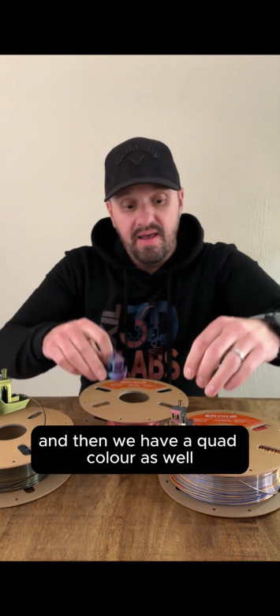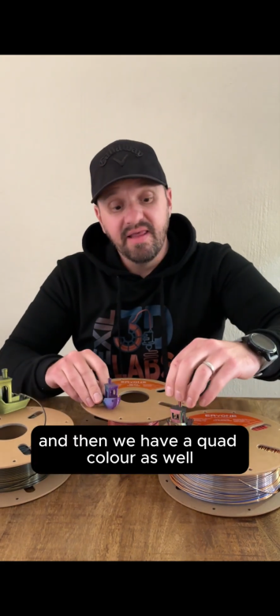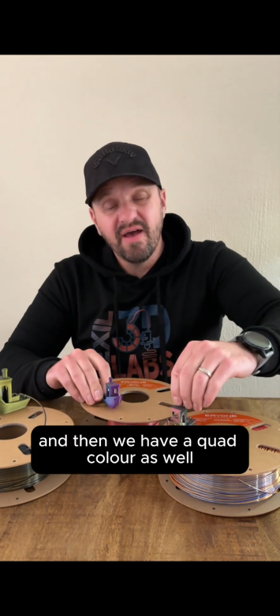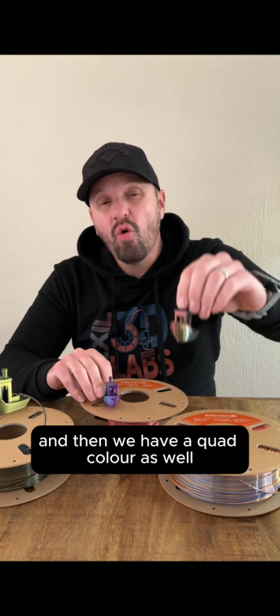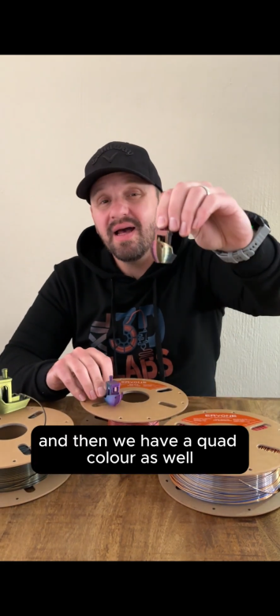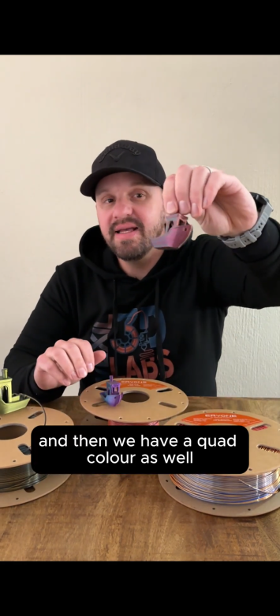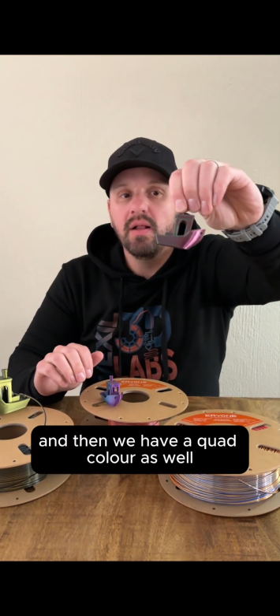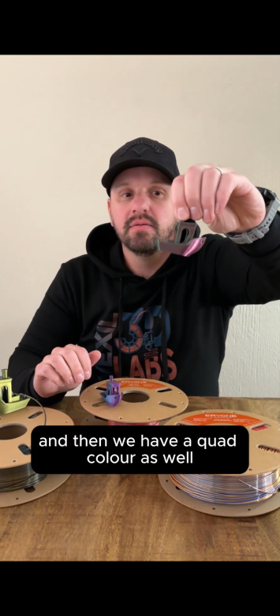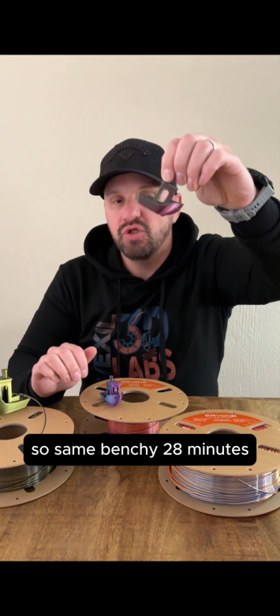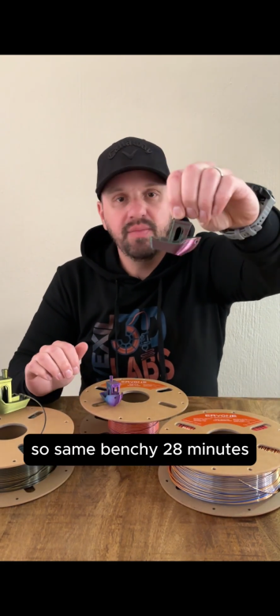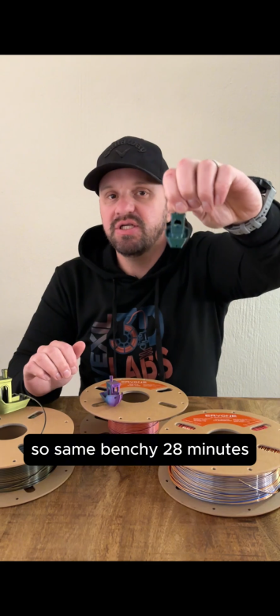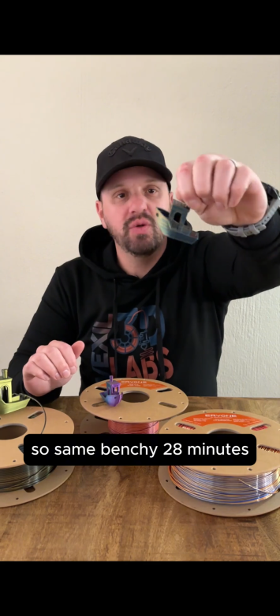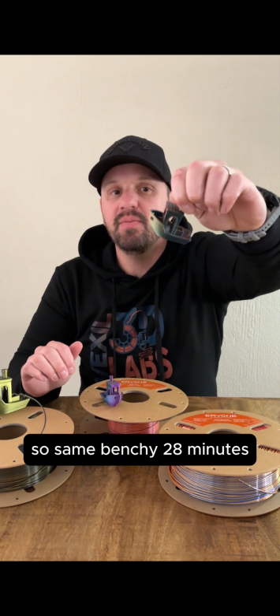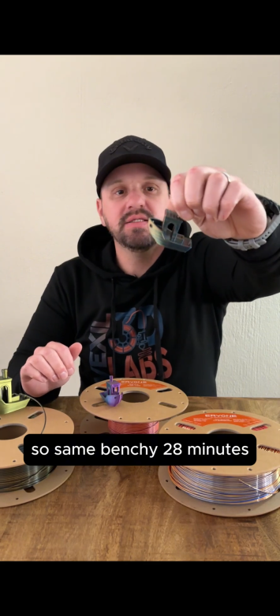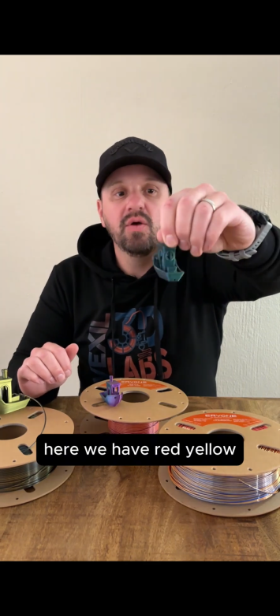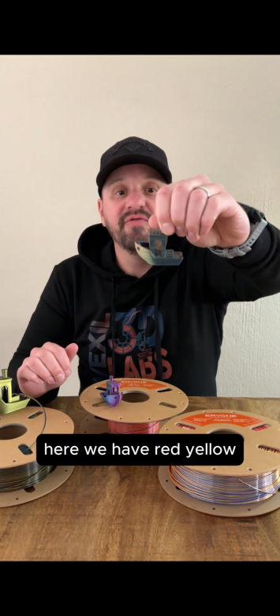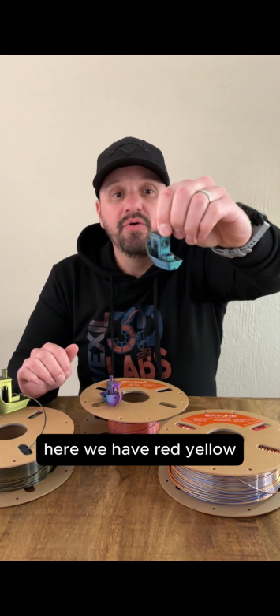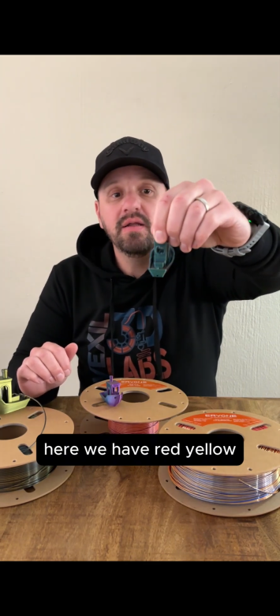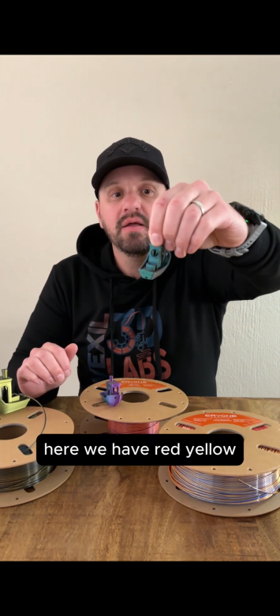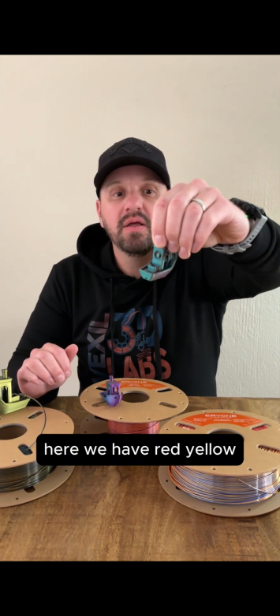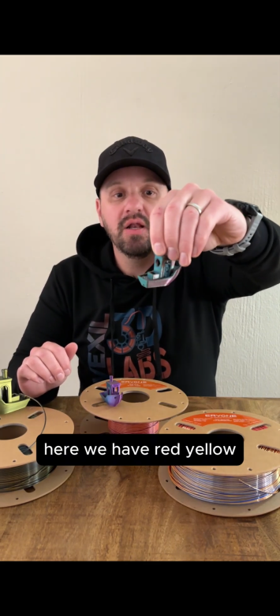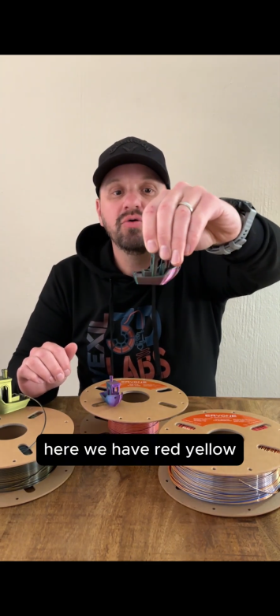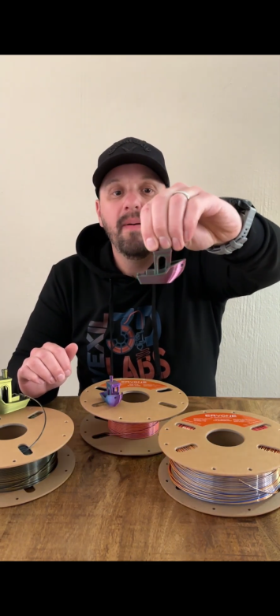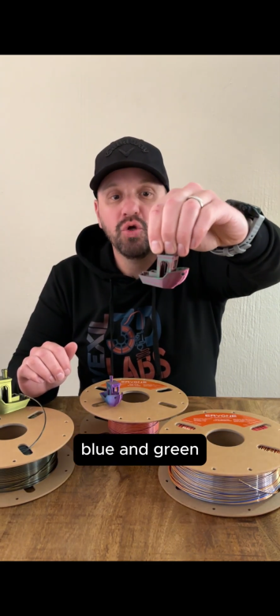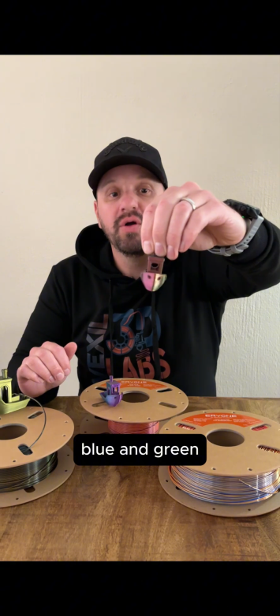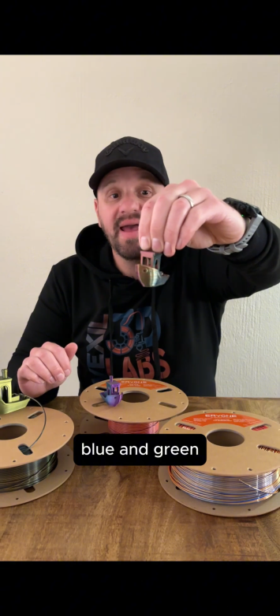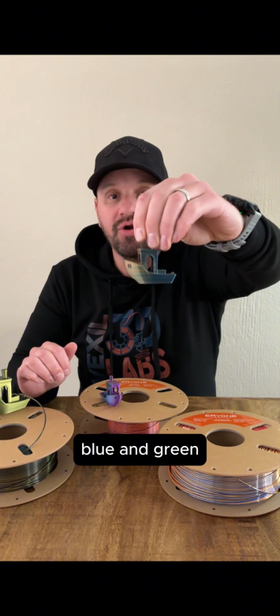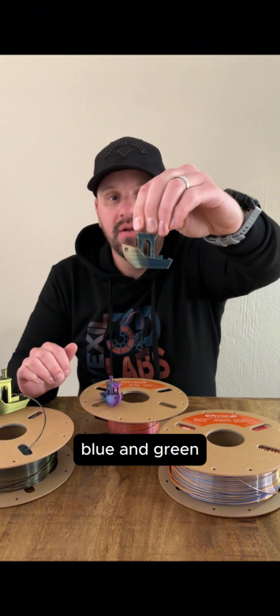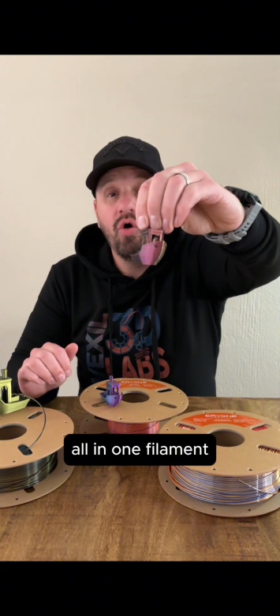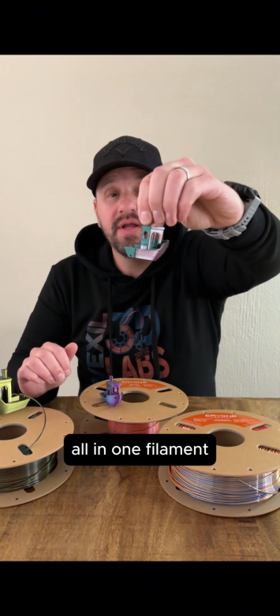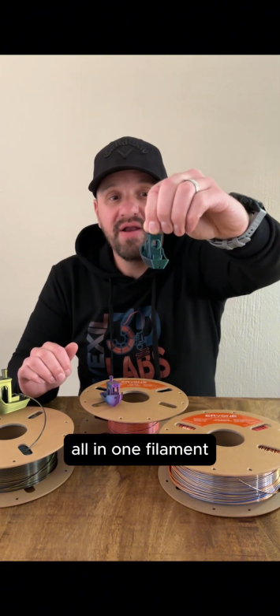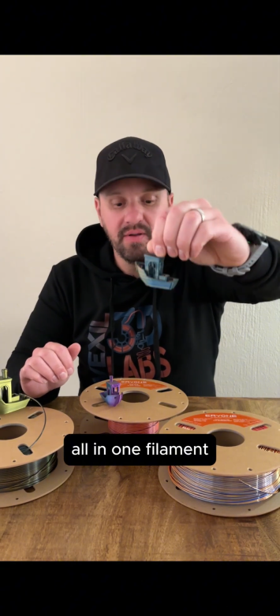And then we have a quad color as well. Same Benchy, 28 minutes. Here we have red, yellow, blue, and green — all in one filament.